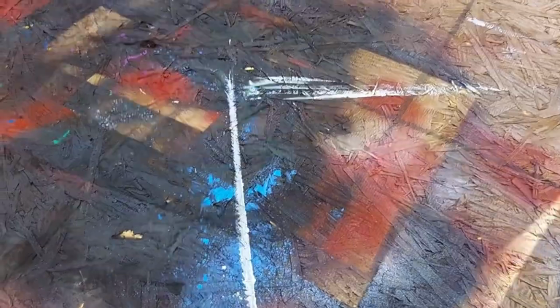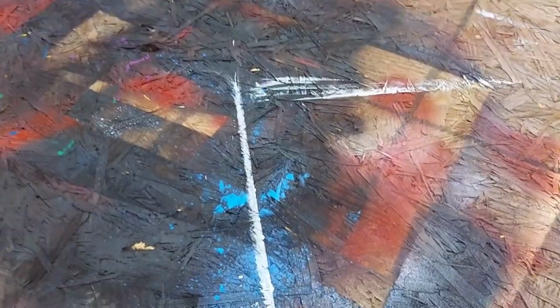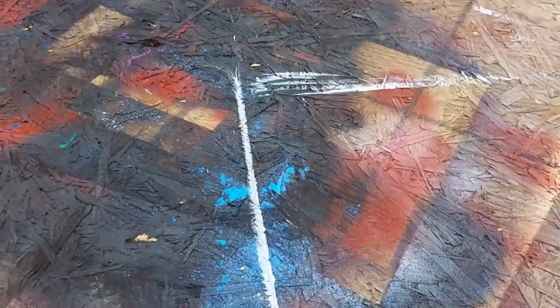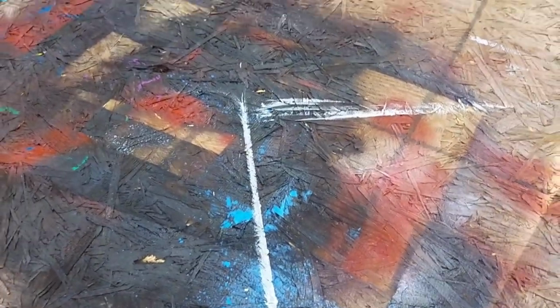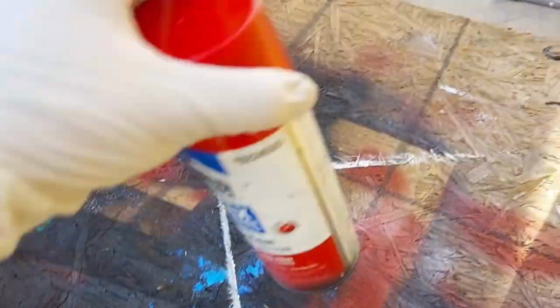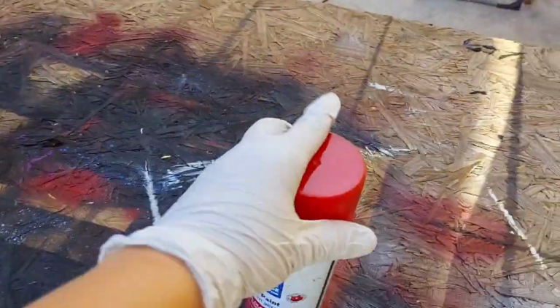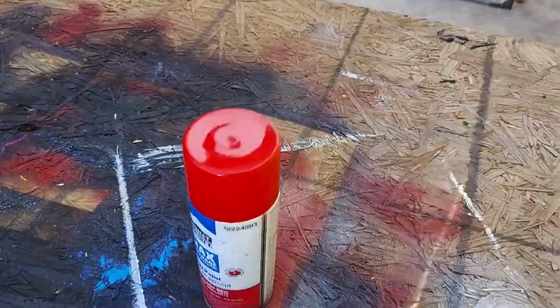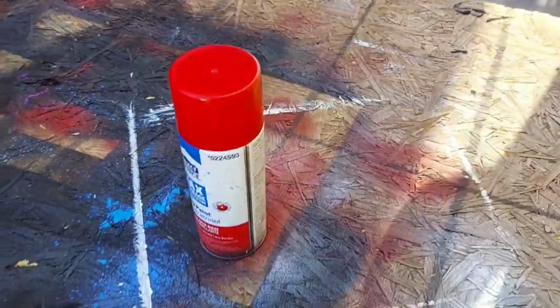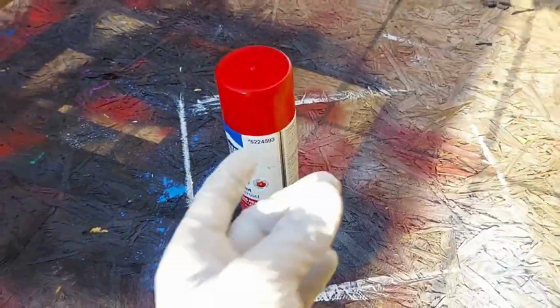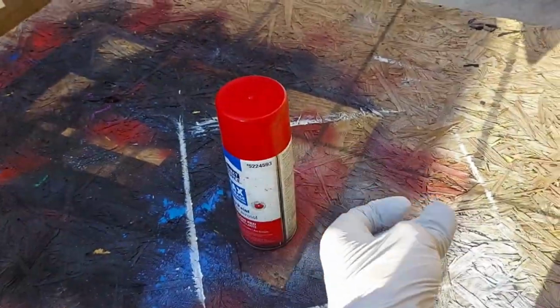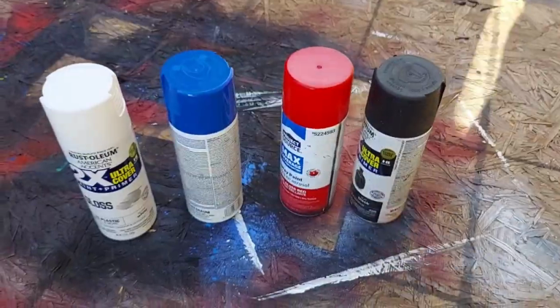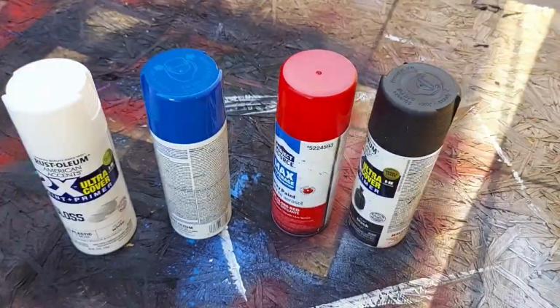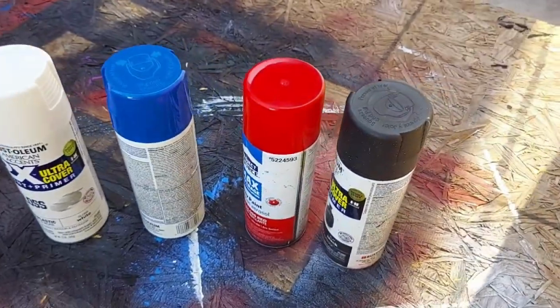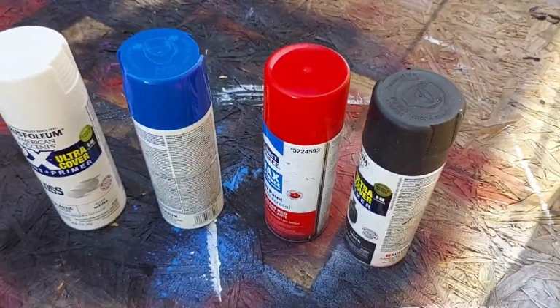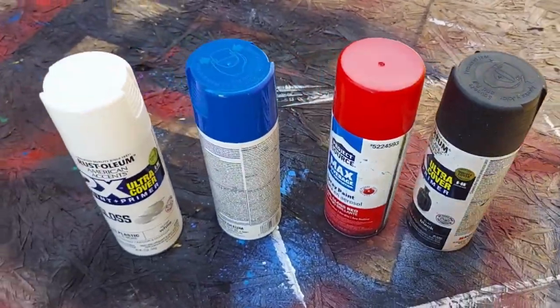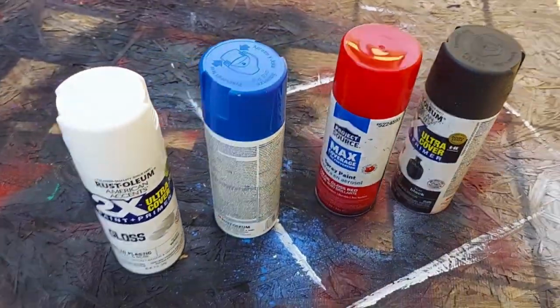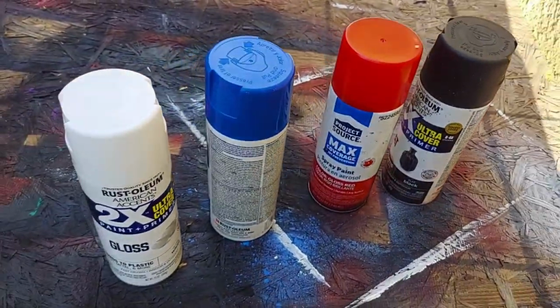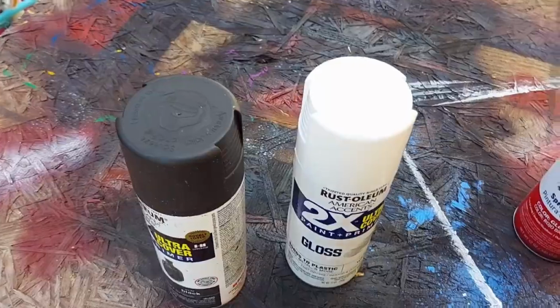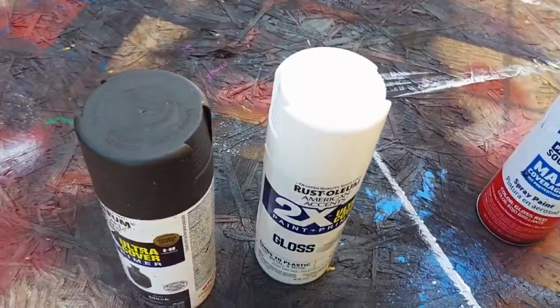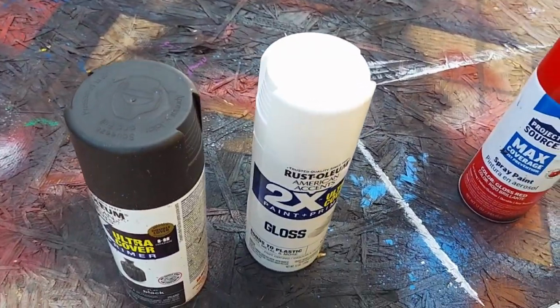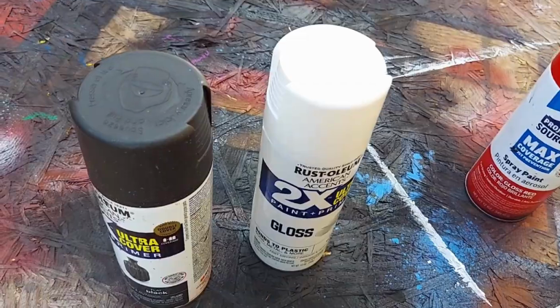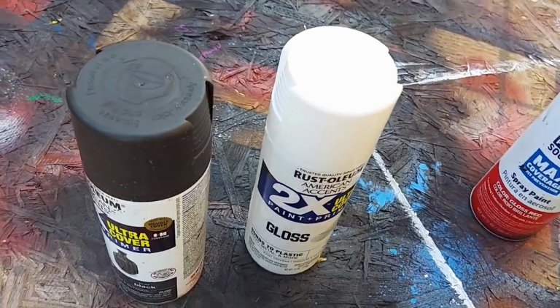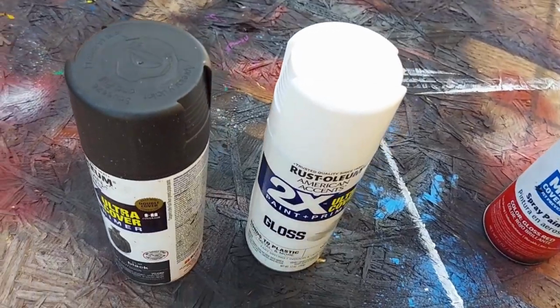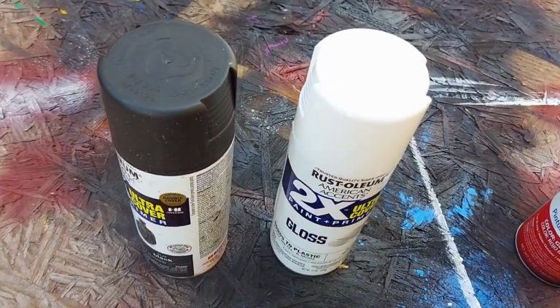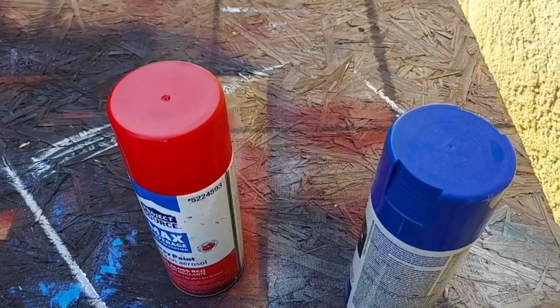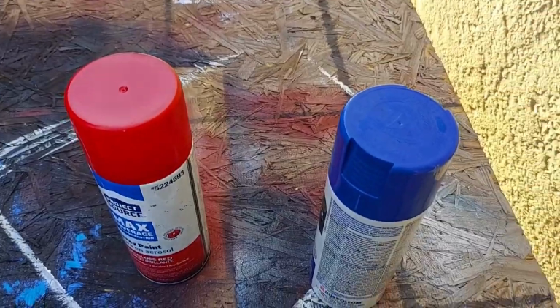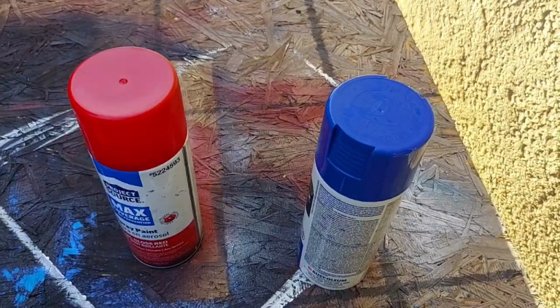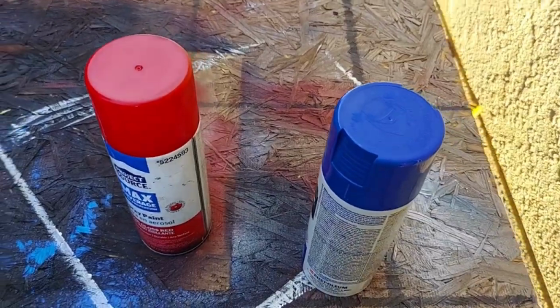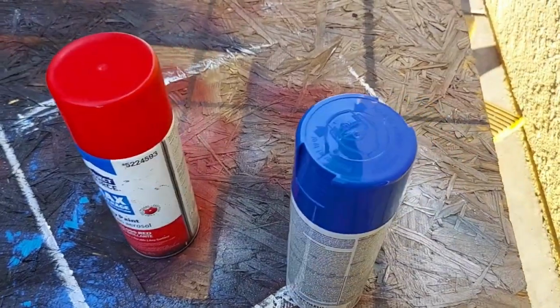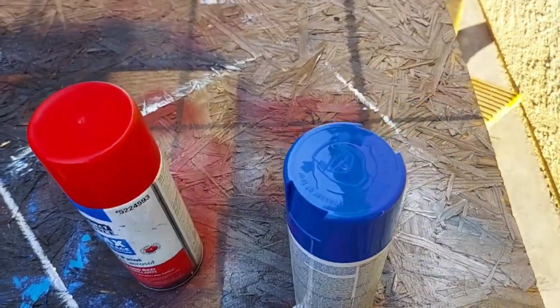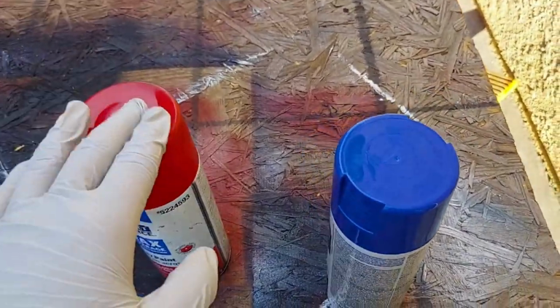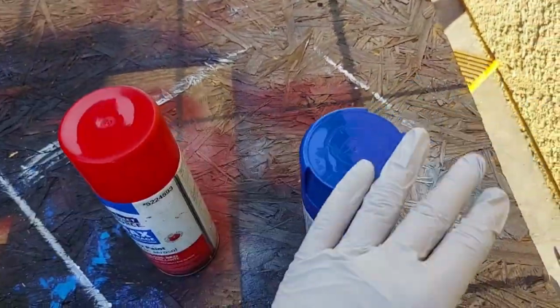The first thing you want is obviously some paint. You'll need four kinds of different paint. First, you're going to need white and black, and these are essential. Then you need two colors of your choice — I'm going with red and blue.